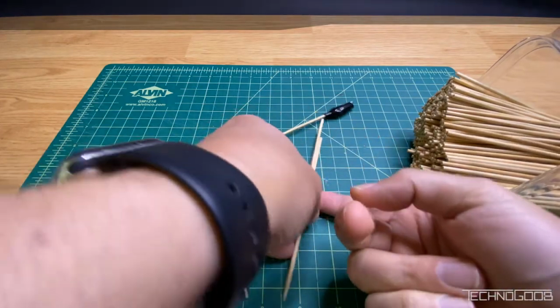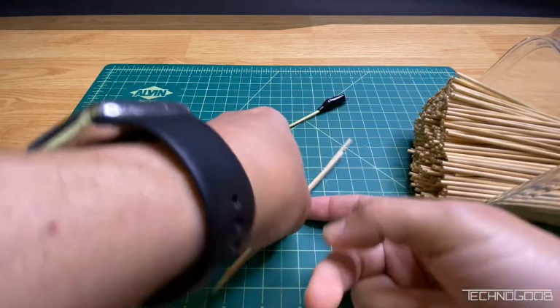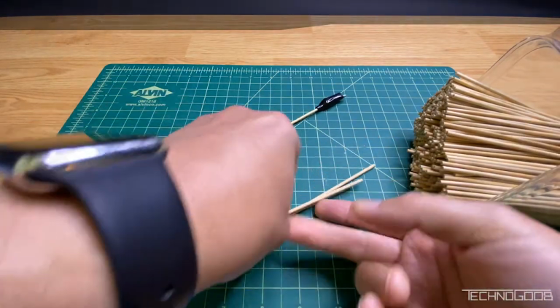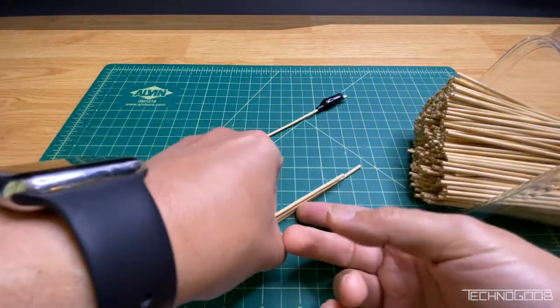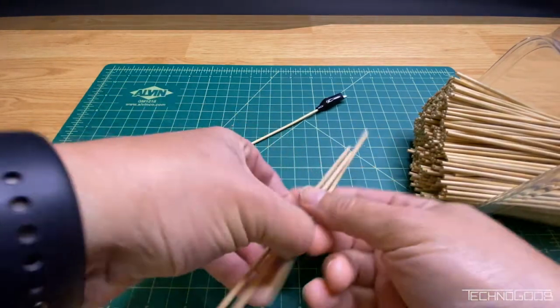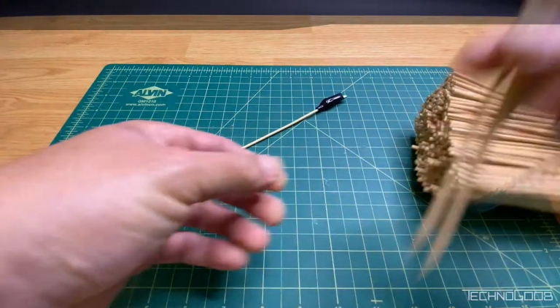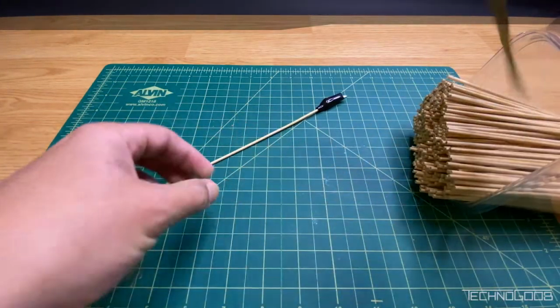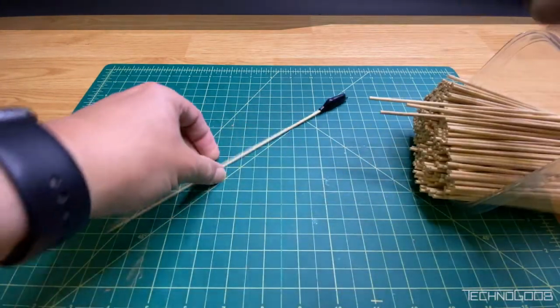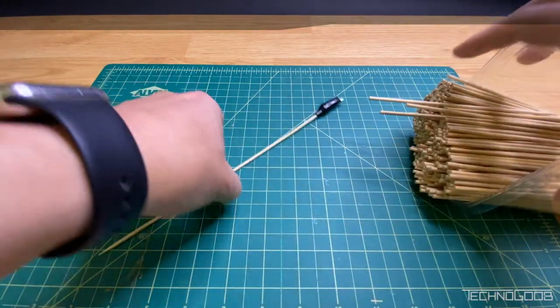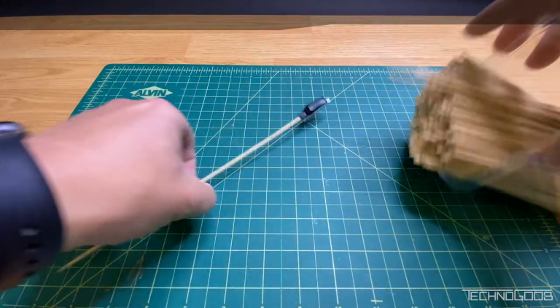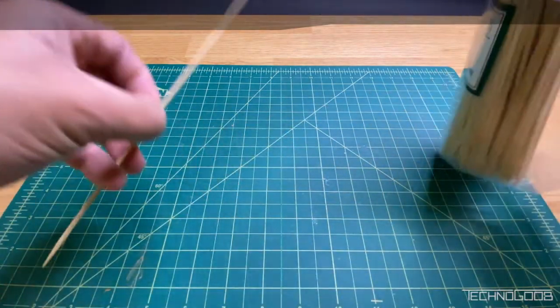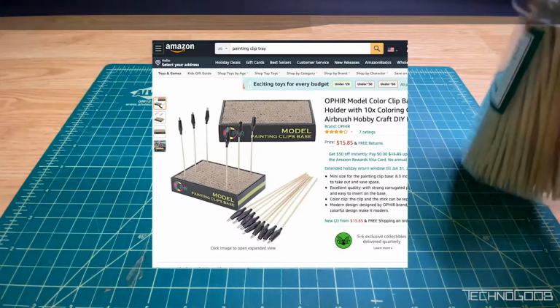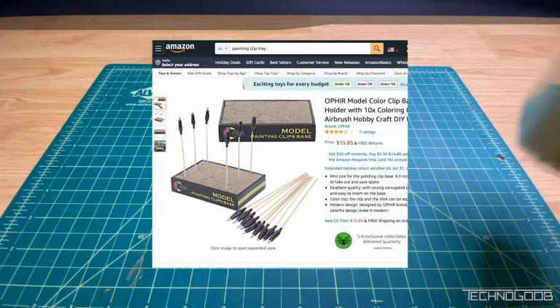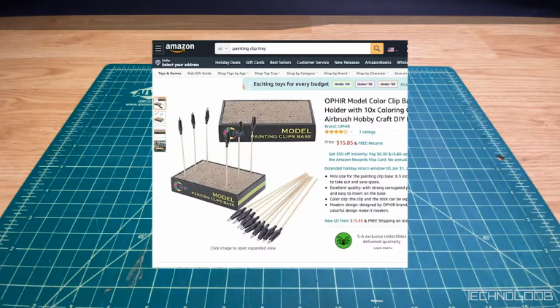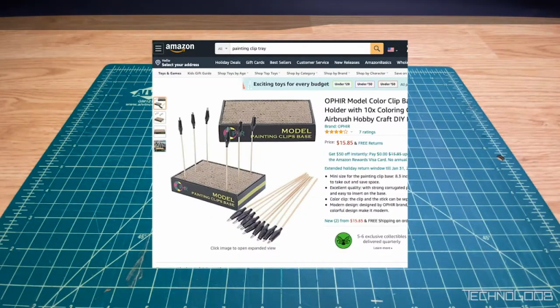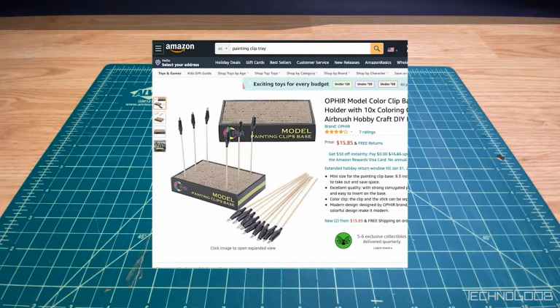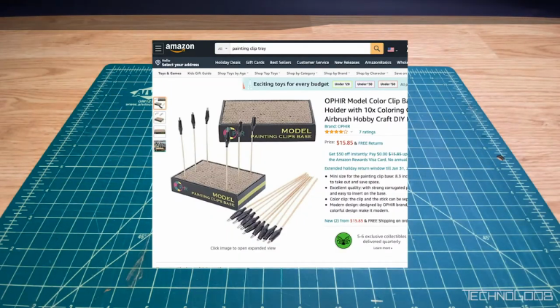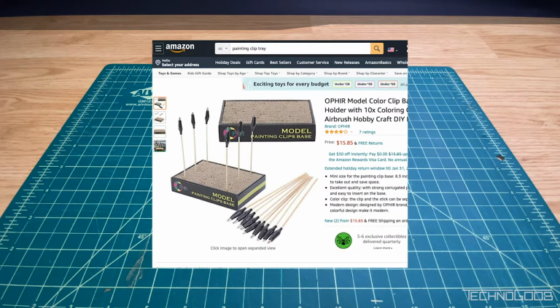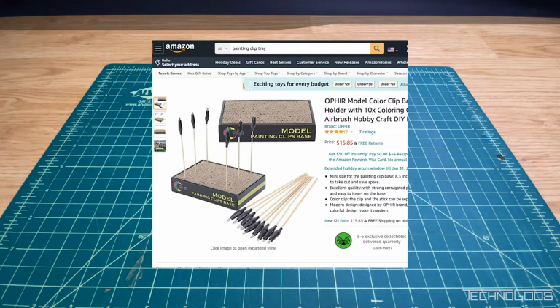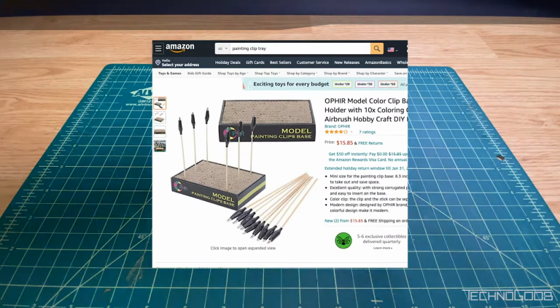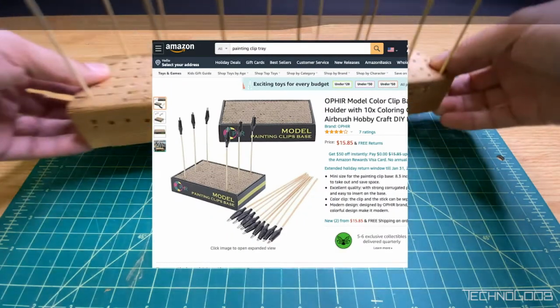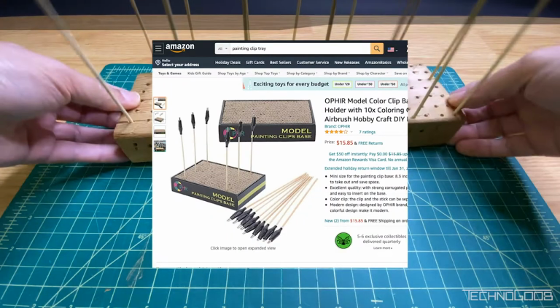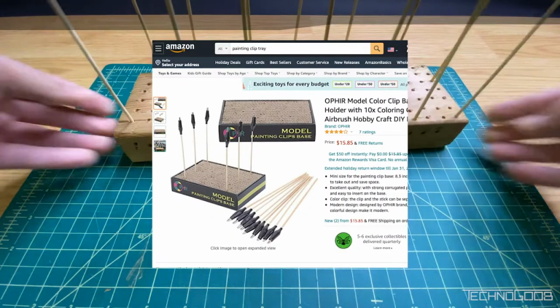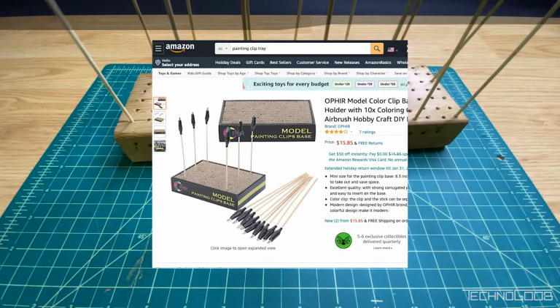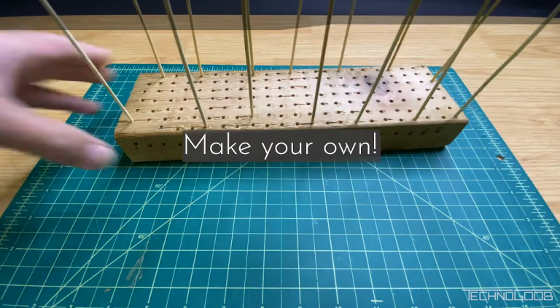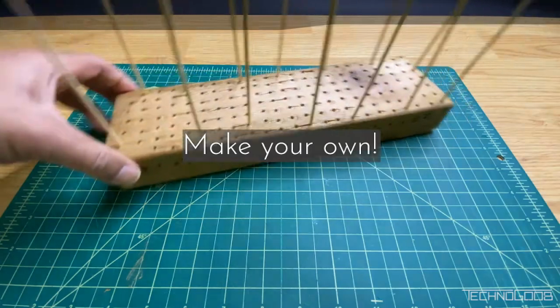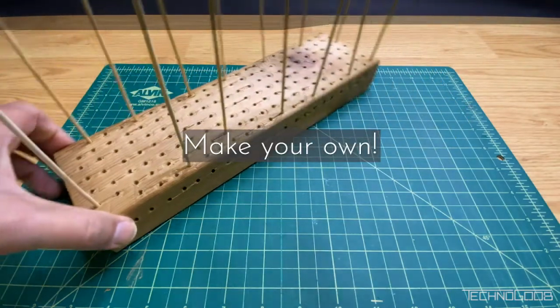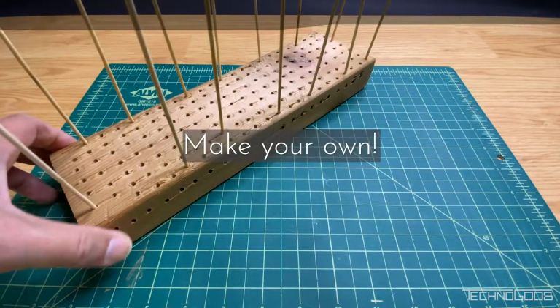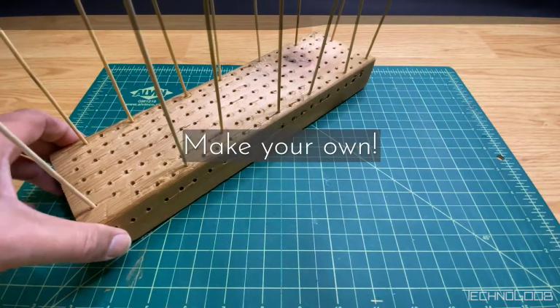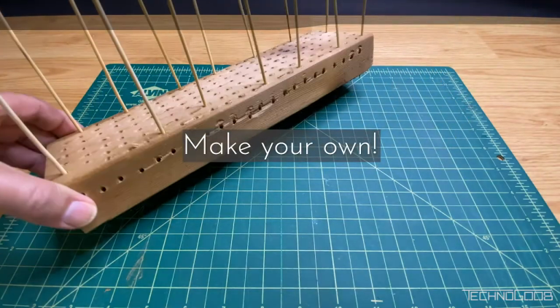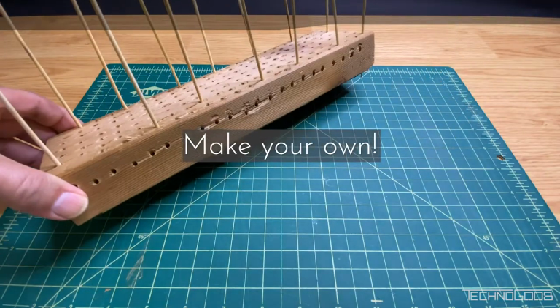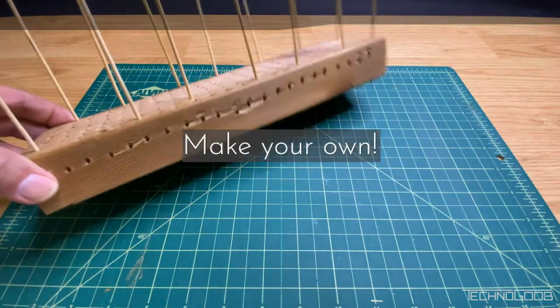I've seen people using these in other videos, but I didn't know what to call them when I was searching, so I had trouble finding them. When I eventually found them online, I could see the price range from $10 to $15 each. Ouch. So I decided to make my own.